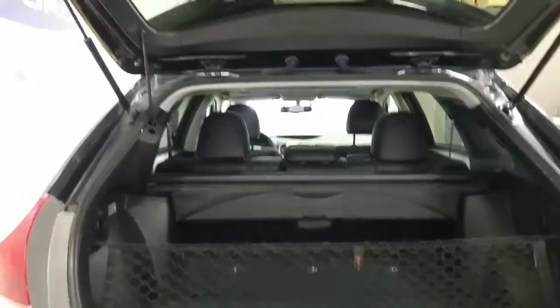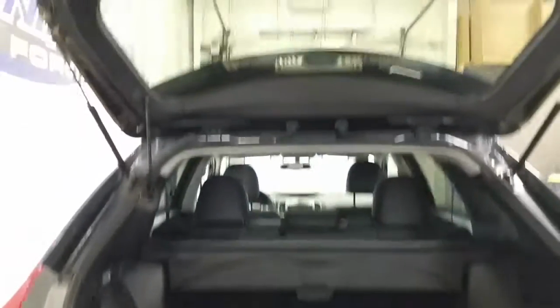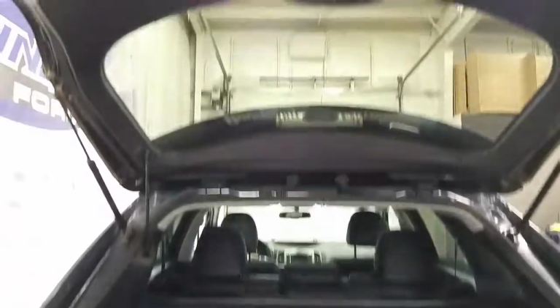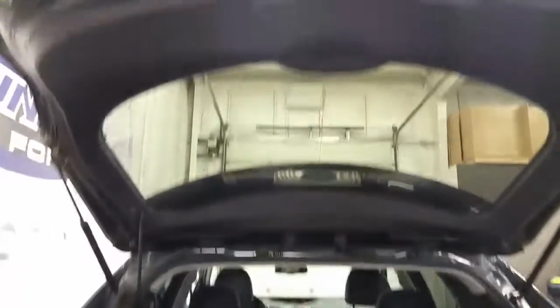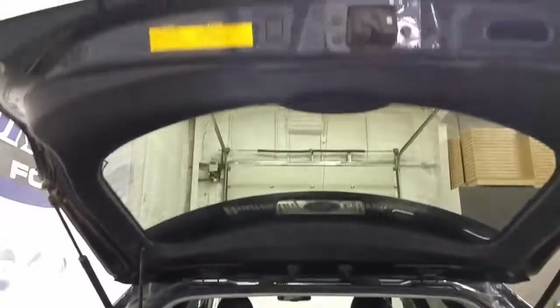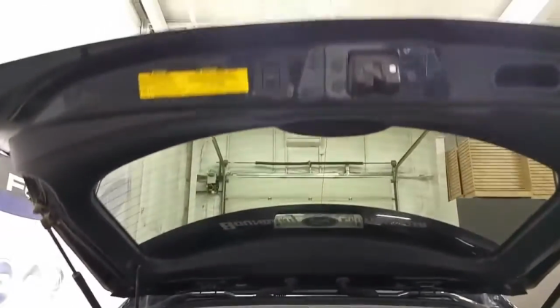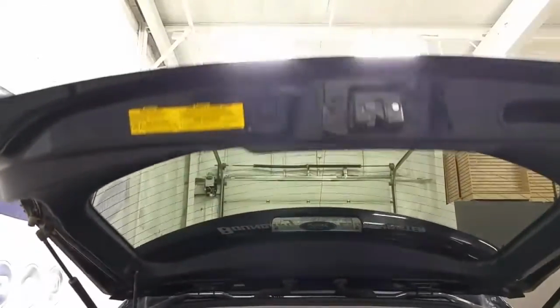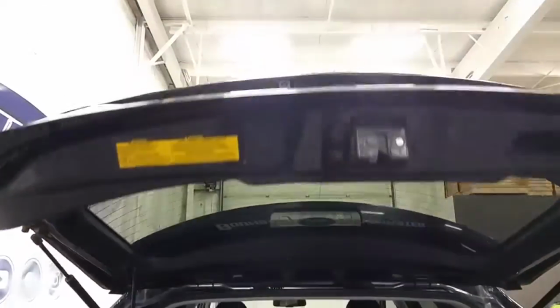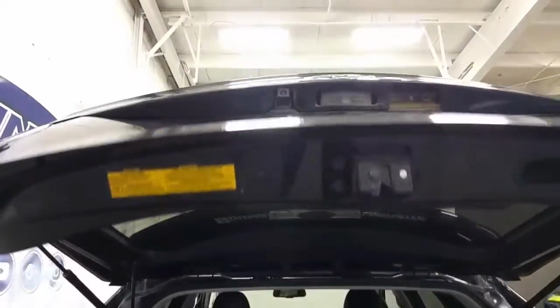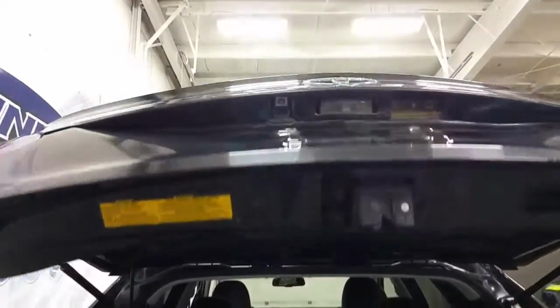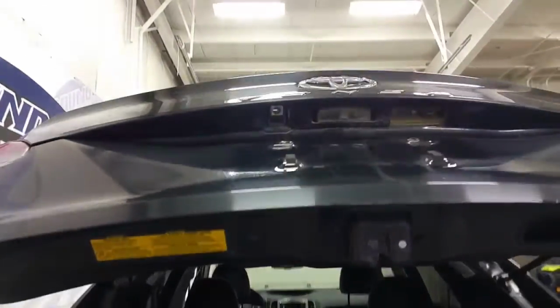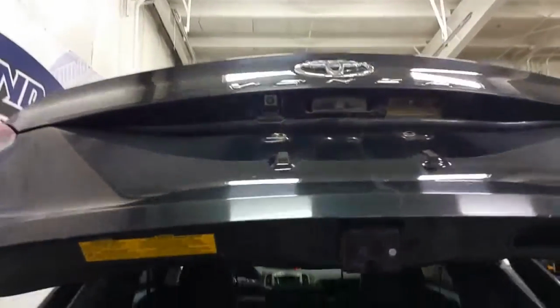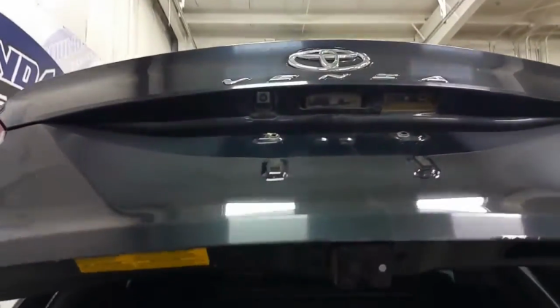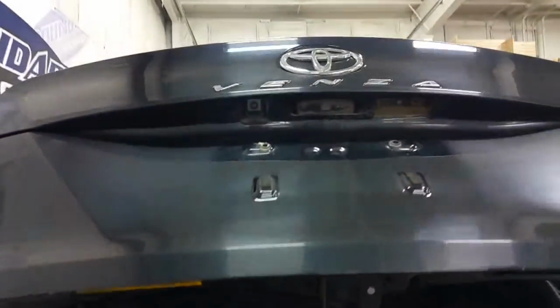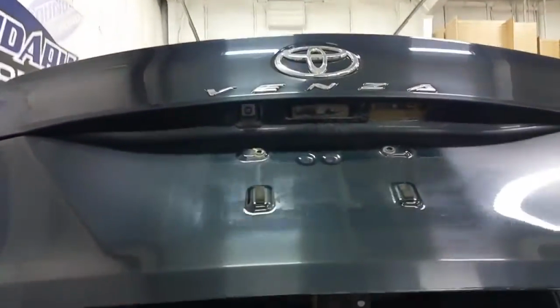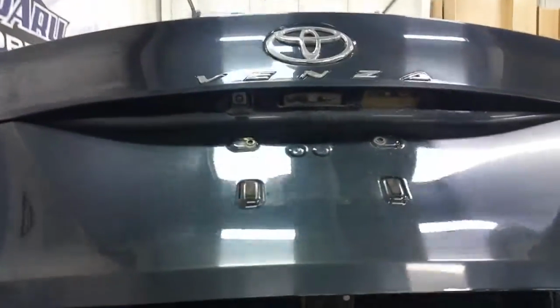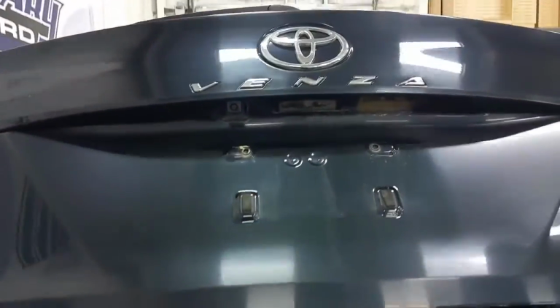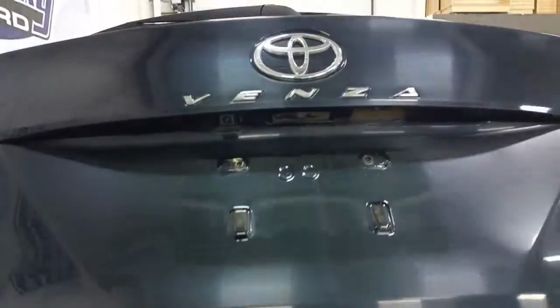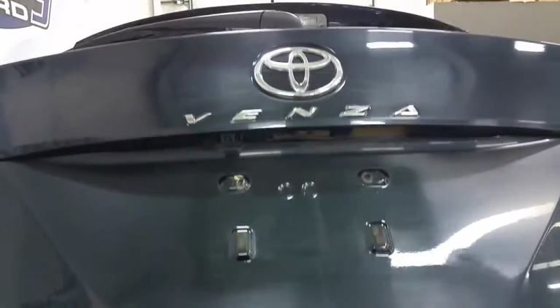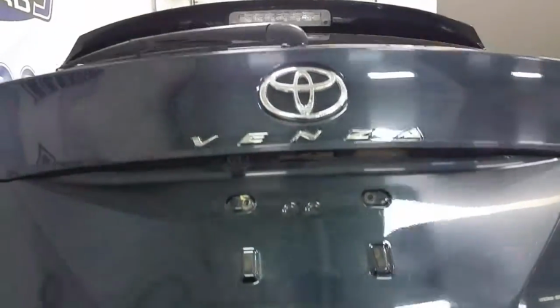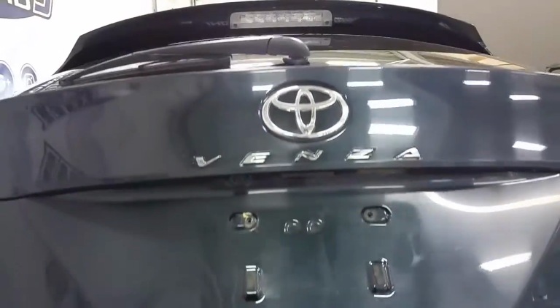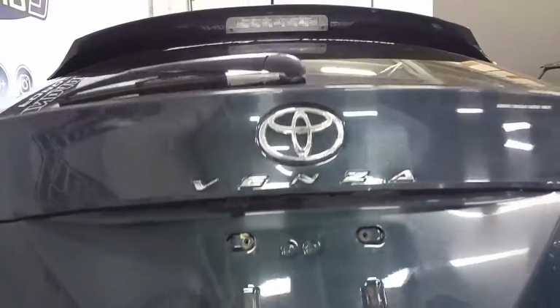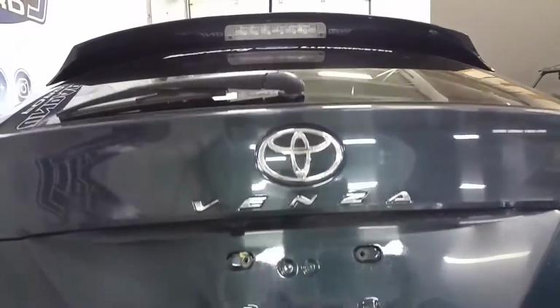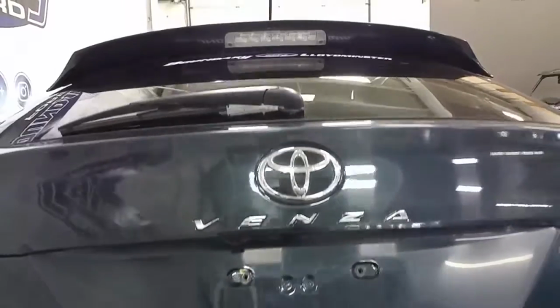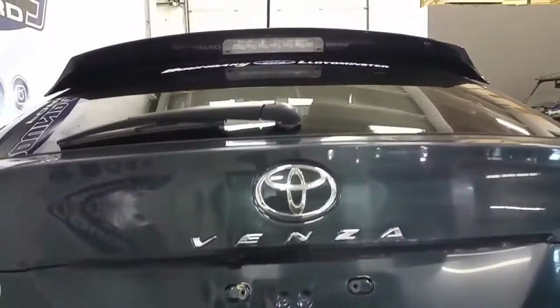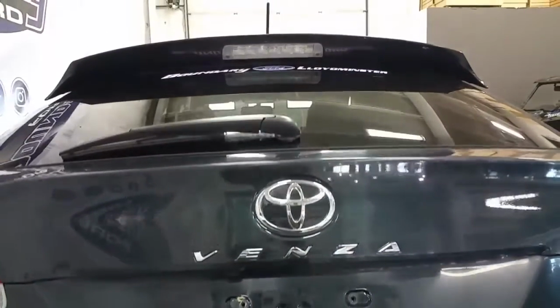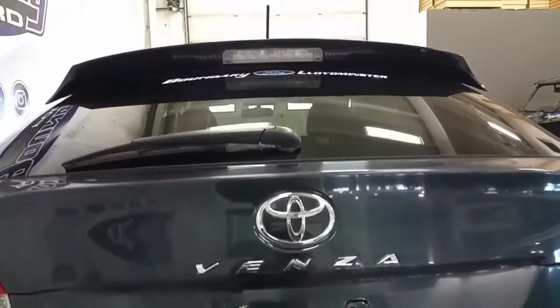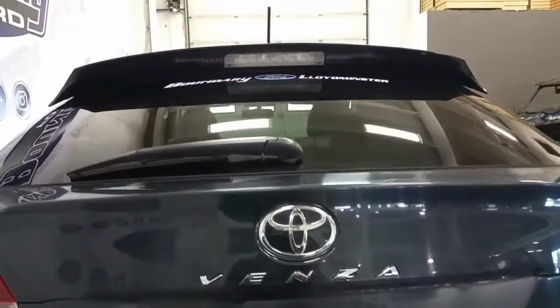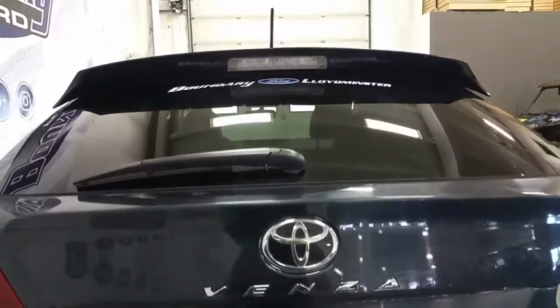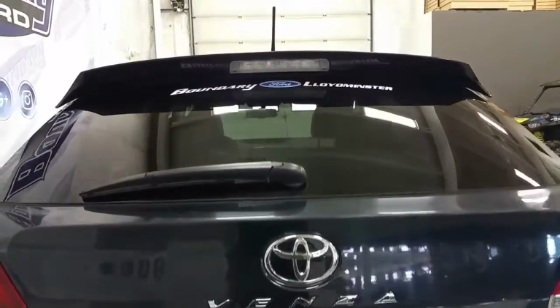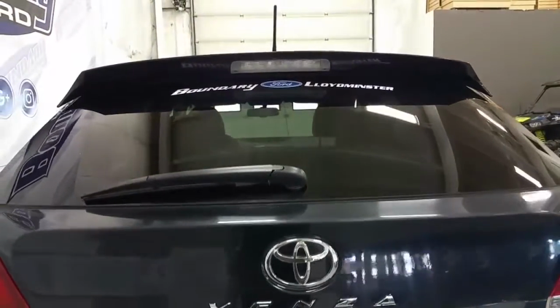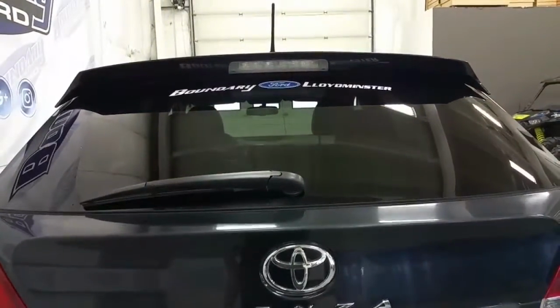There's another button for the power lift gate on the trunk lid, and an LED high-mount third brake light.